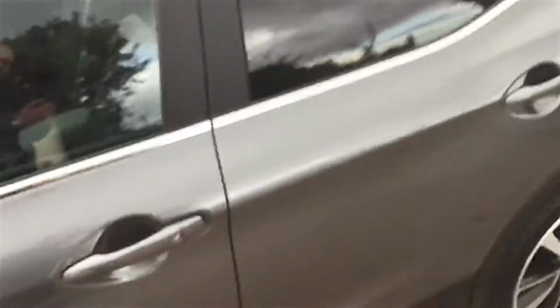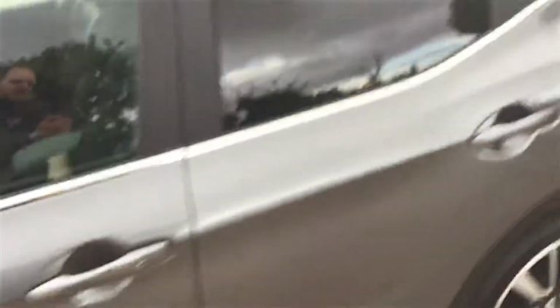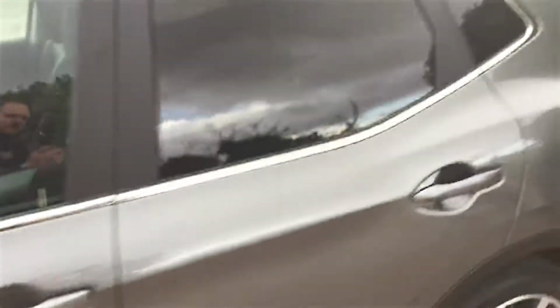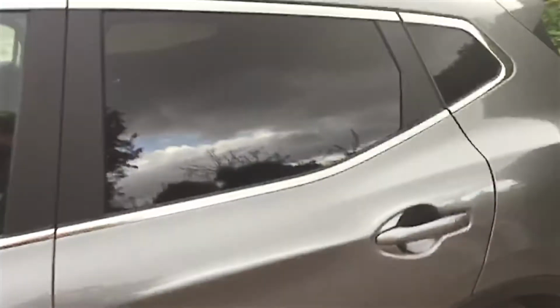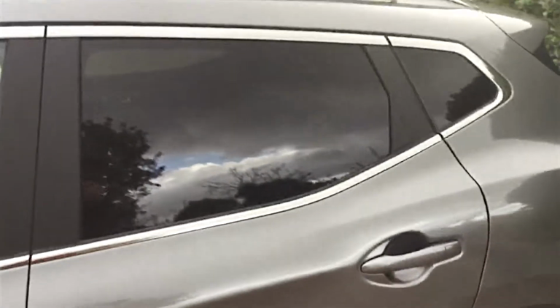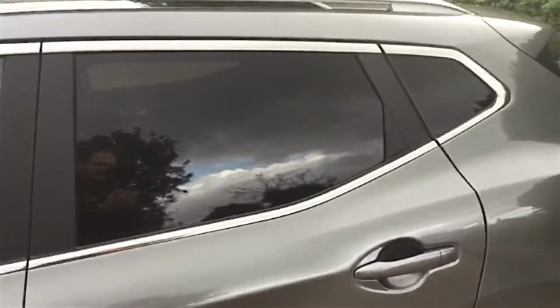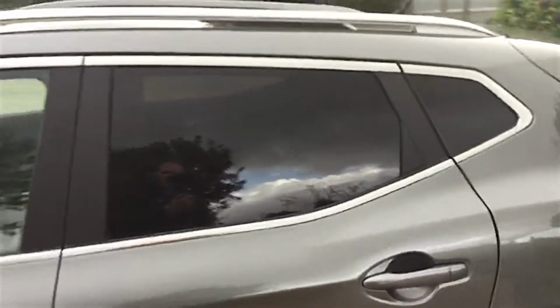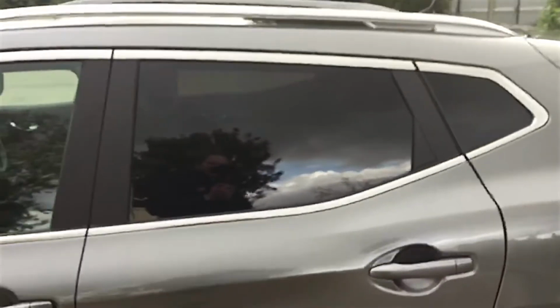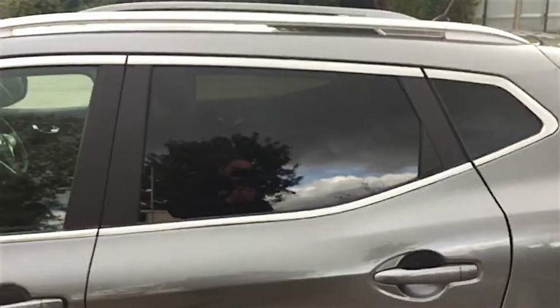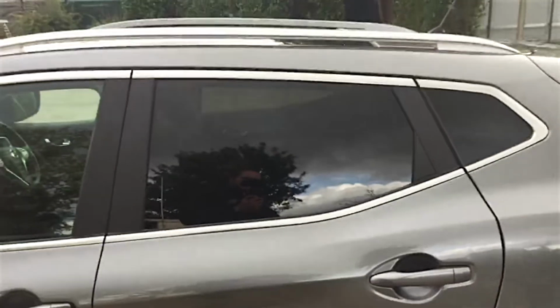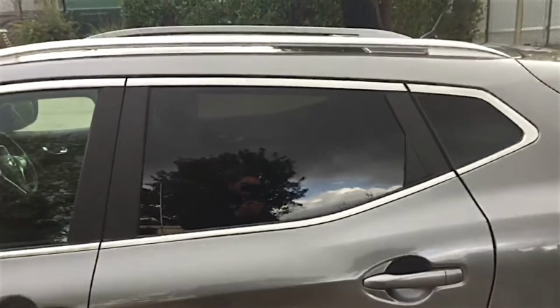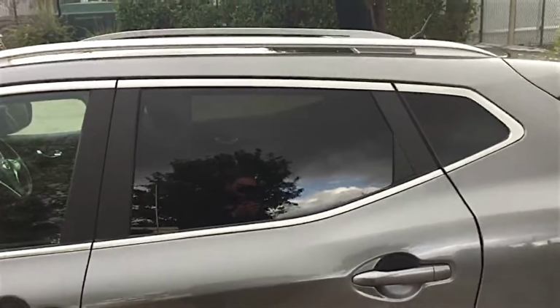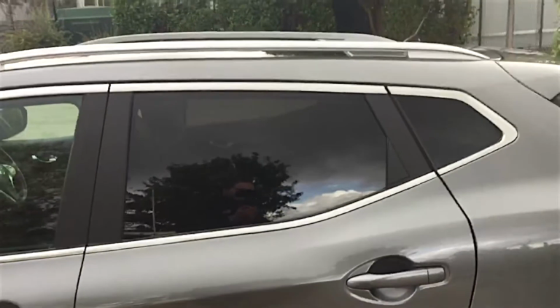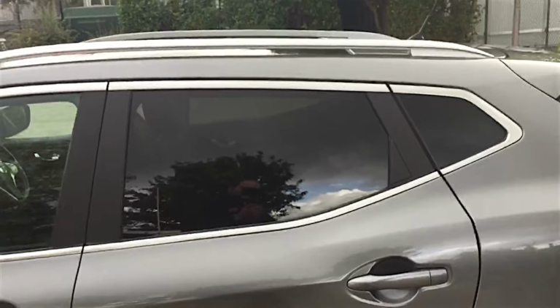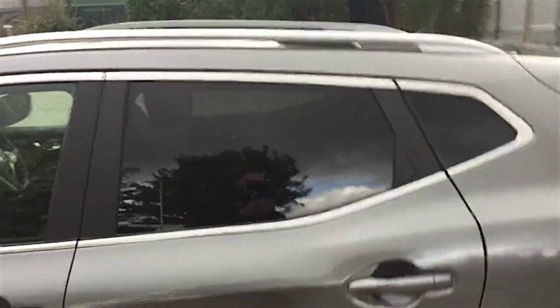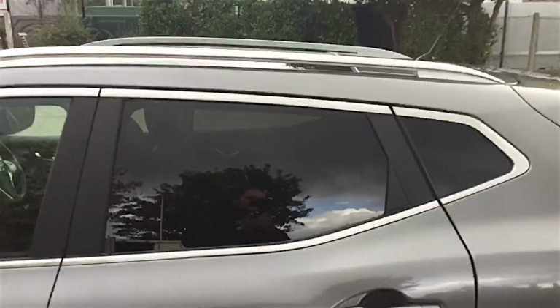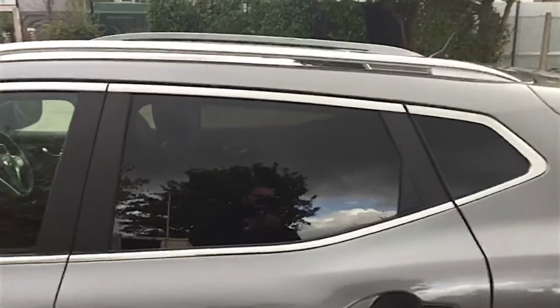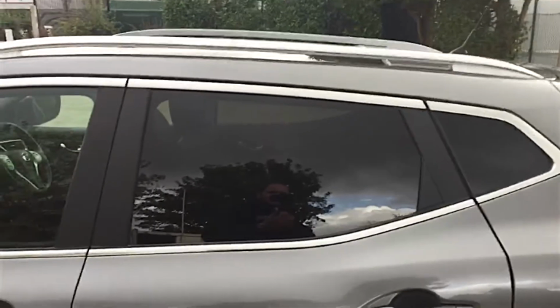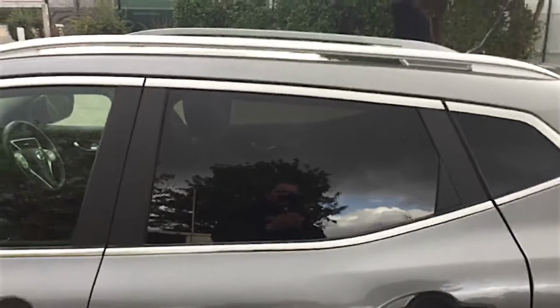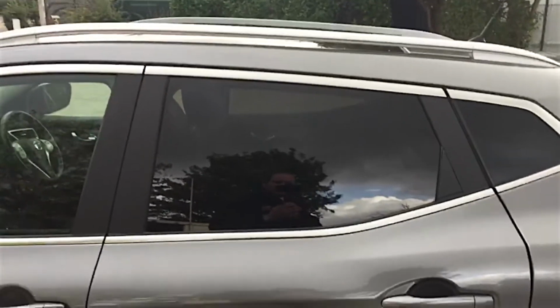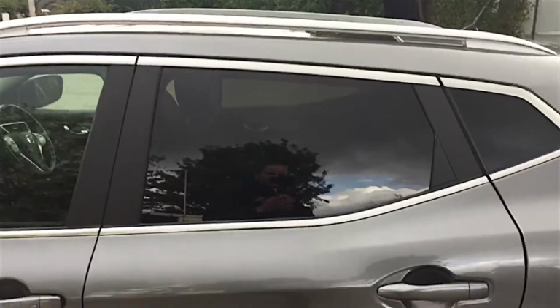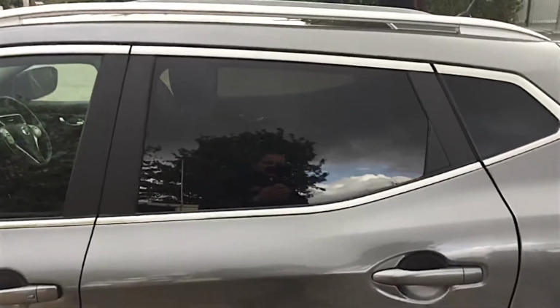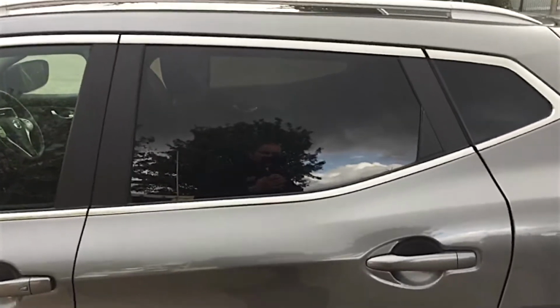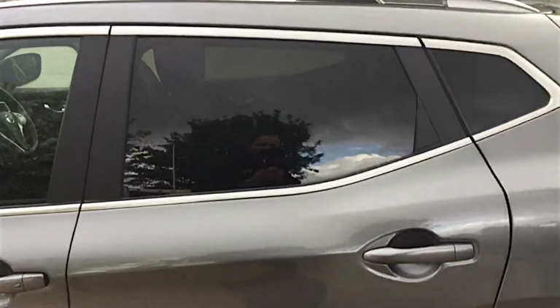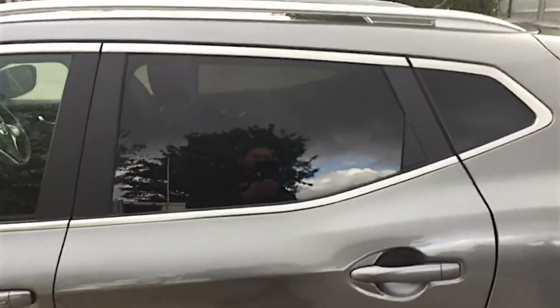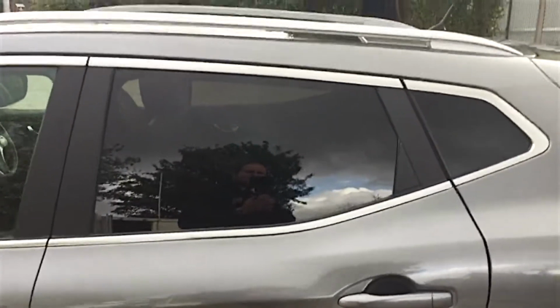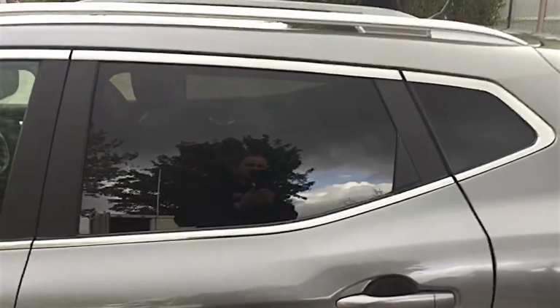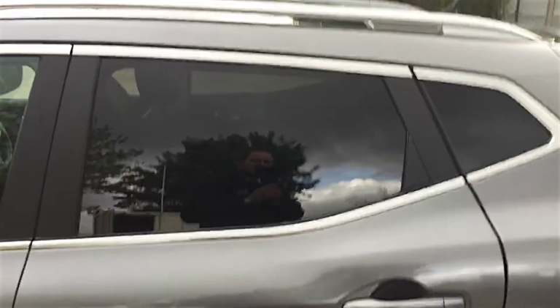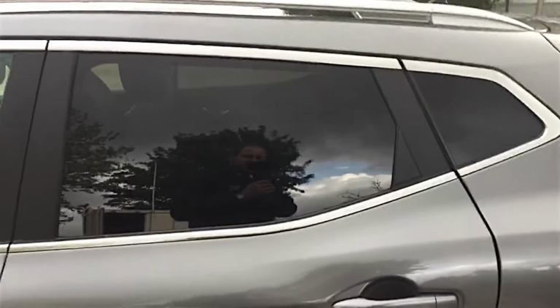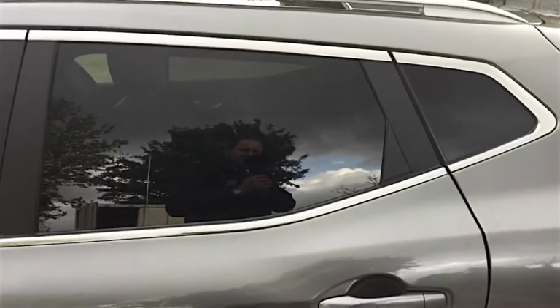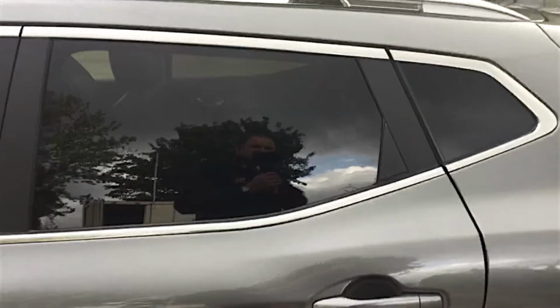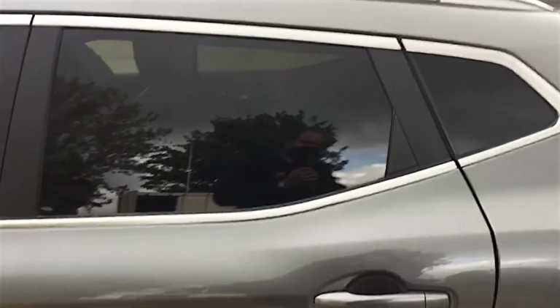Moving around to the side, you'll see the blacked-out windows — a great advantage that adds to the styling, which works really well with the two-tone colour scheme, but also for practicality and security.